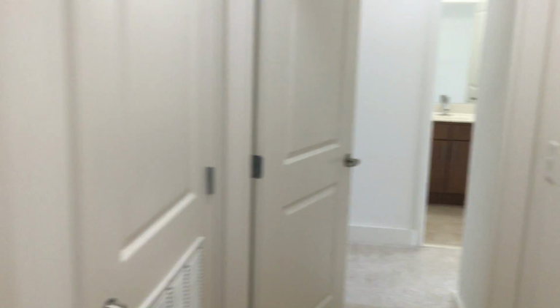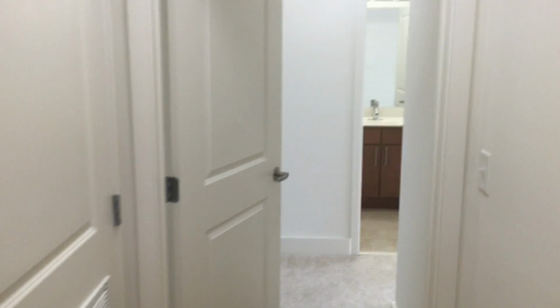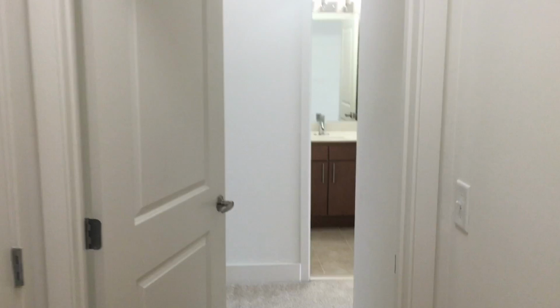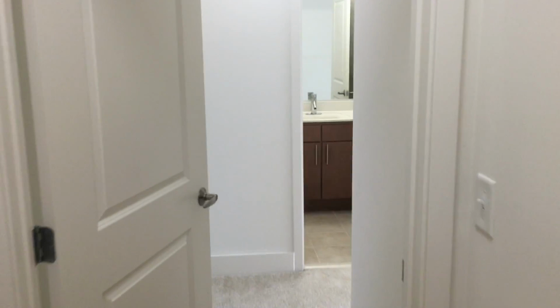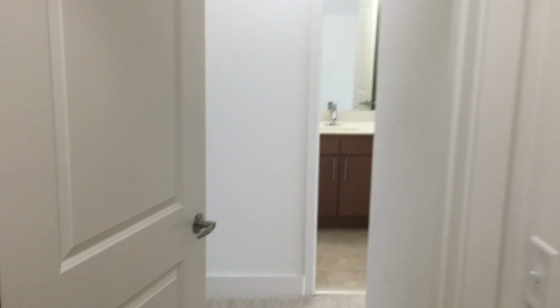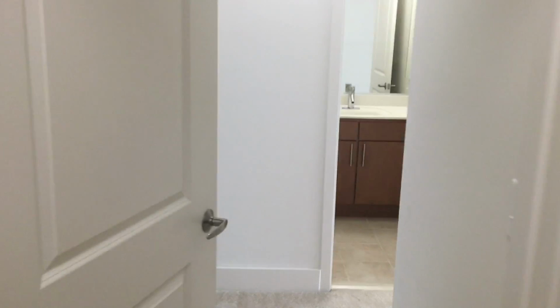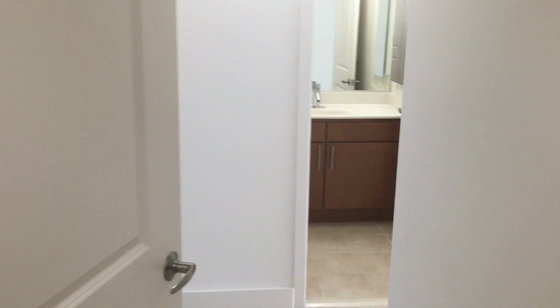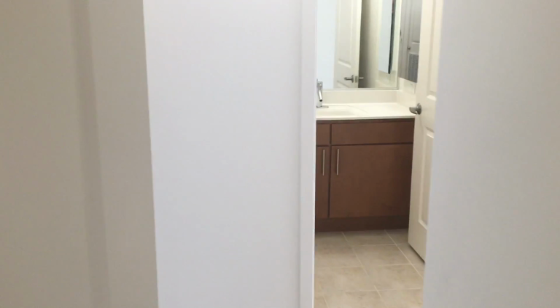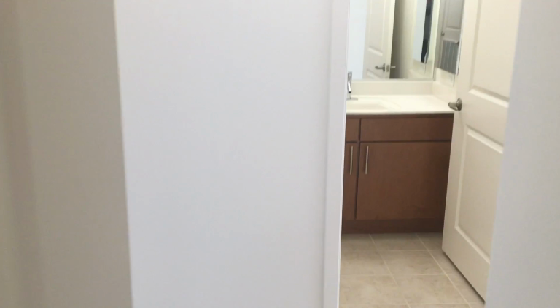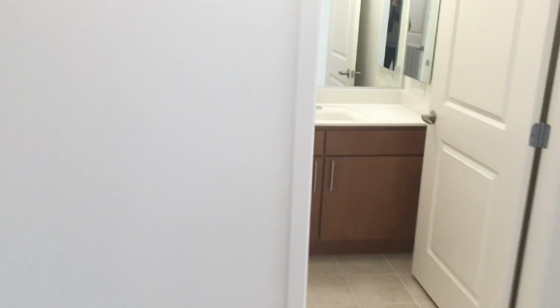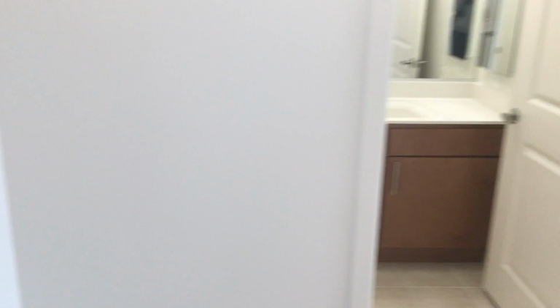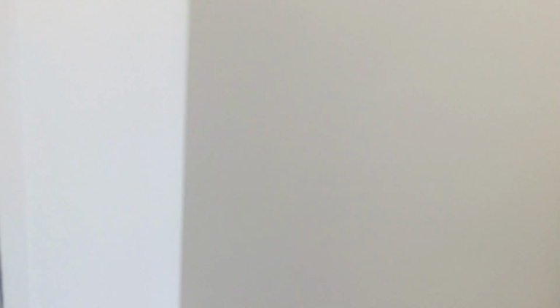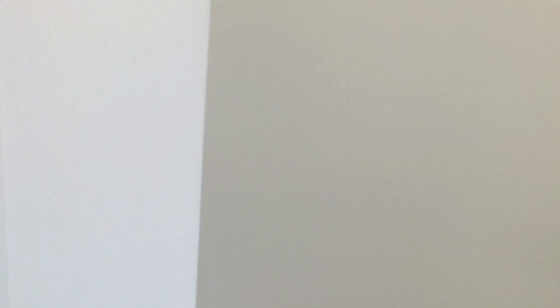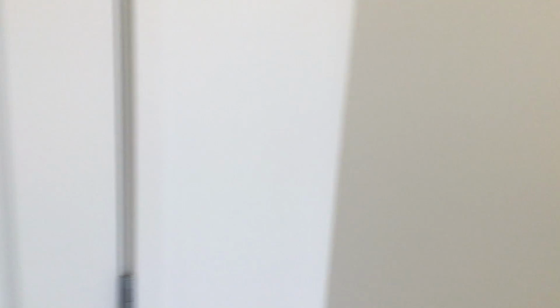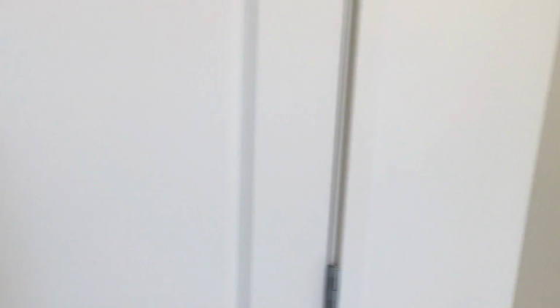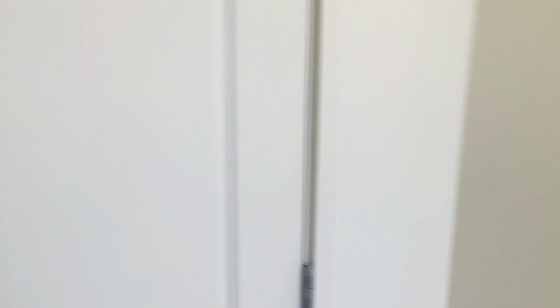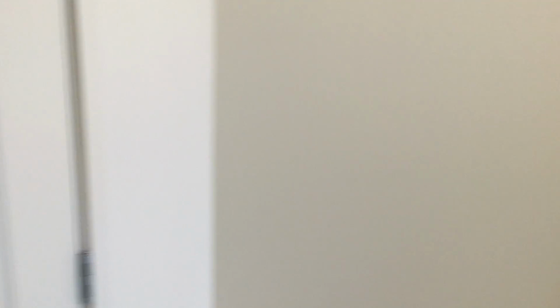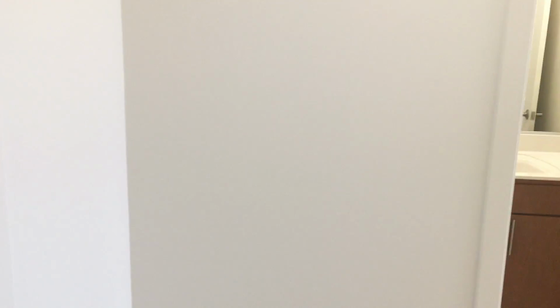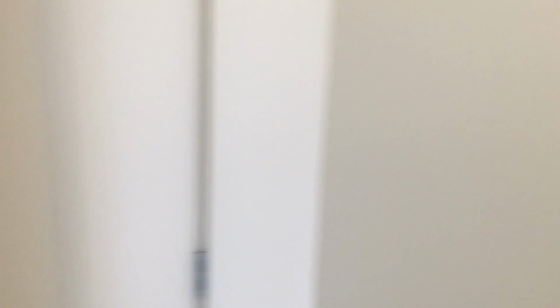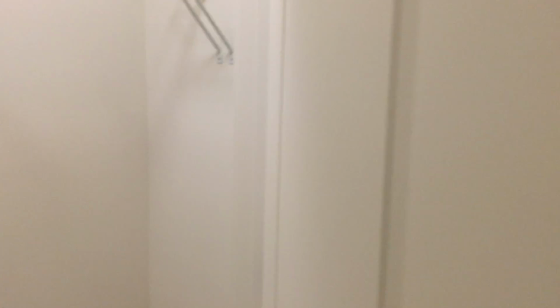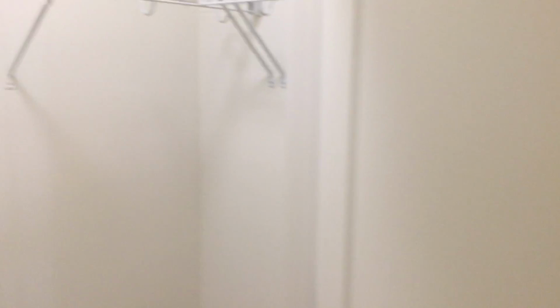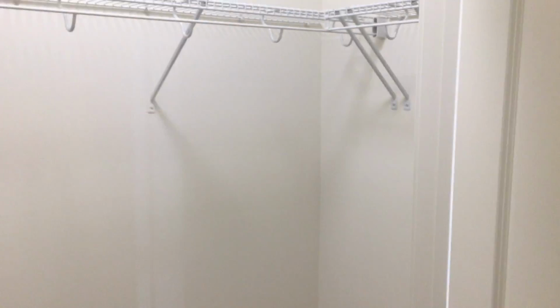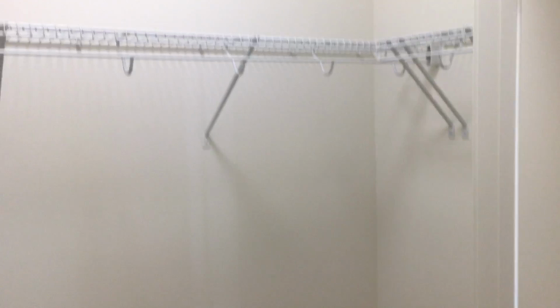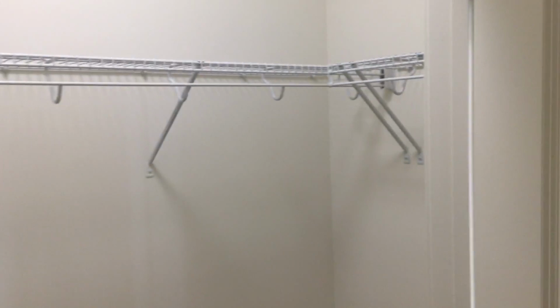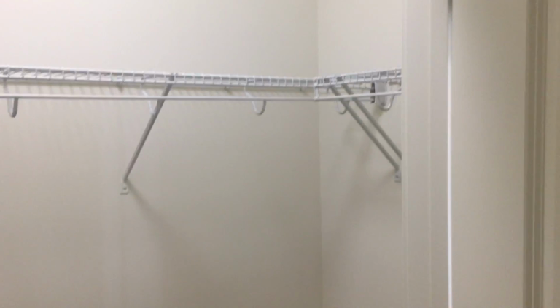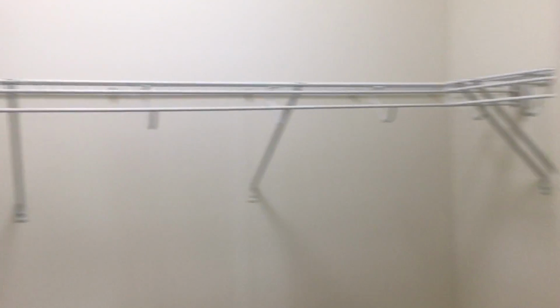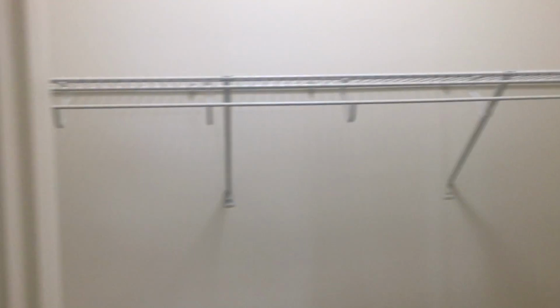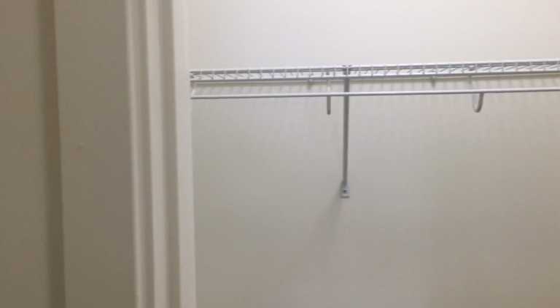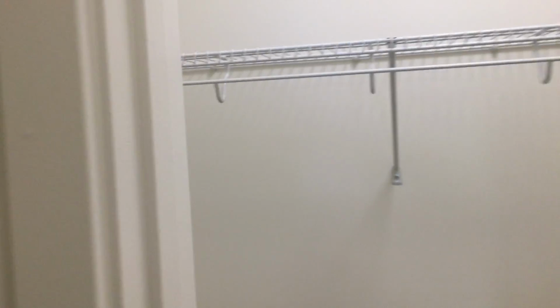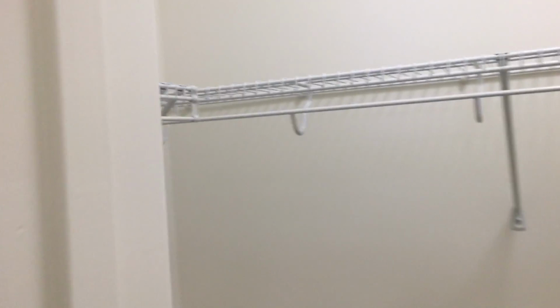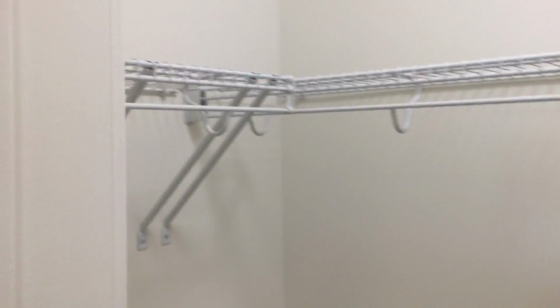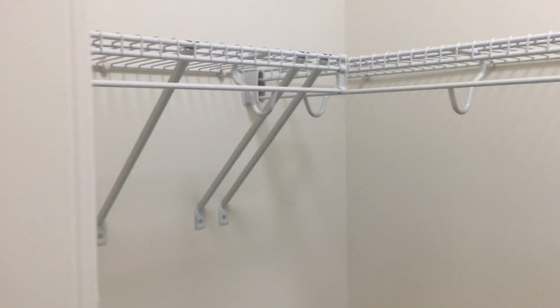Now we're going to go into the master bedroom. This master bedroom is very interesting because it has two walk-in closets. Here's one offering you some great storage space.